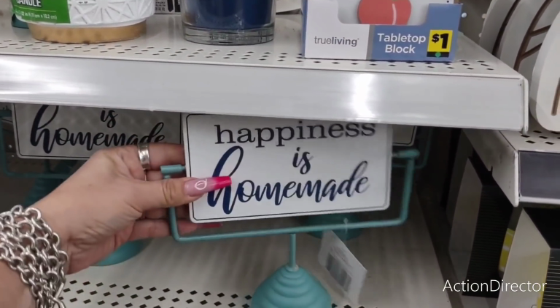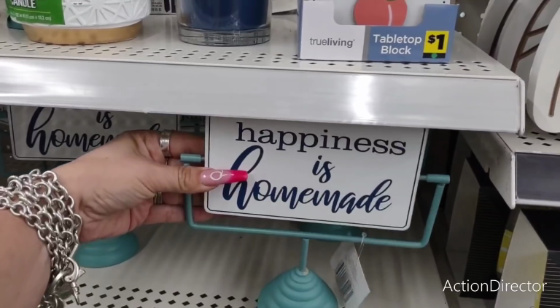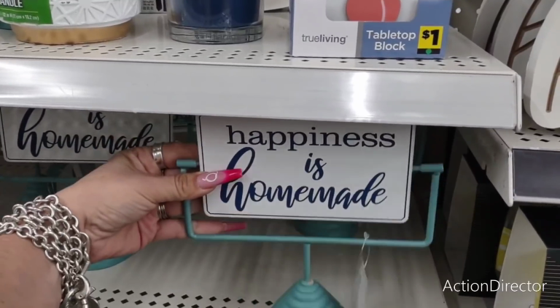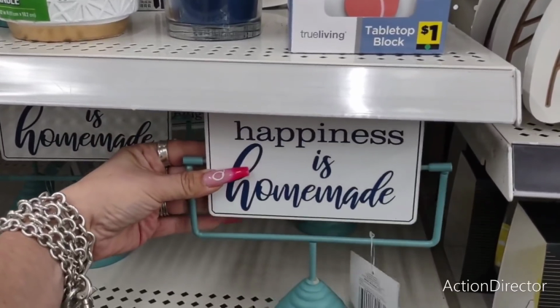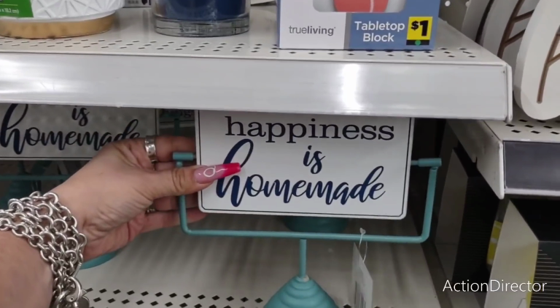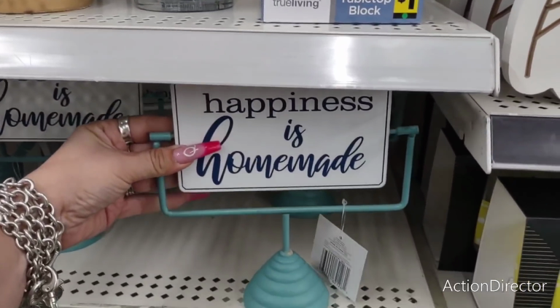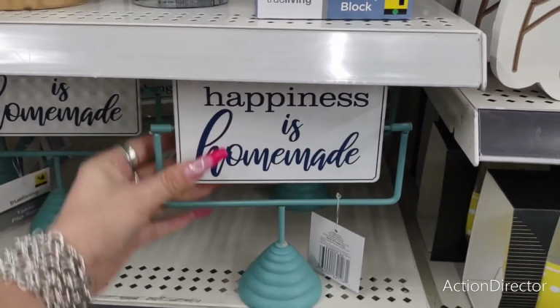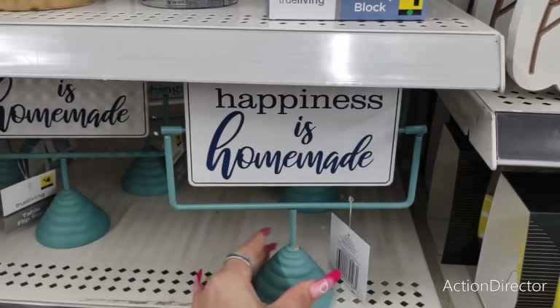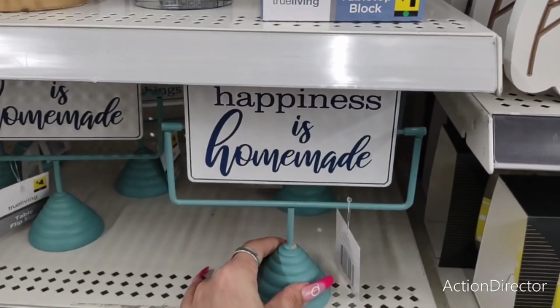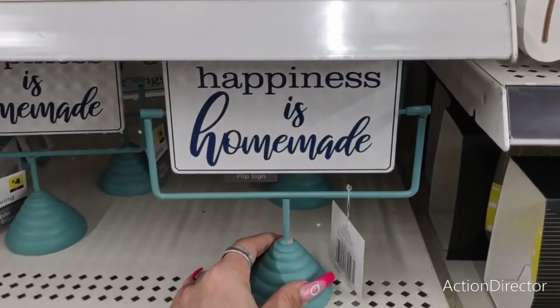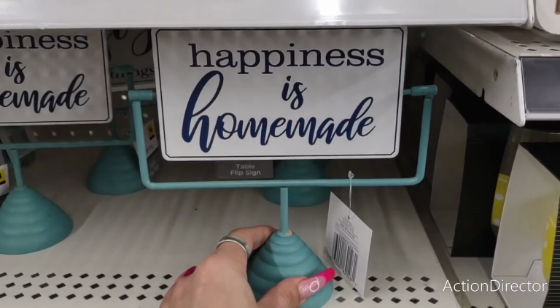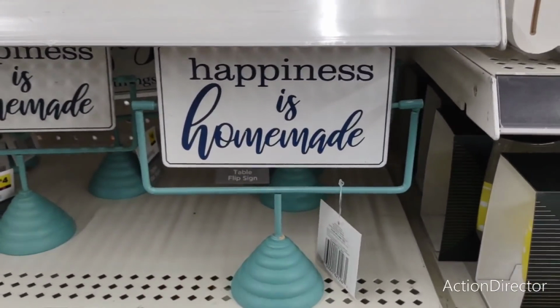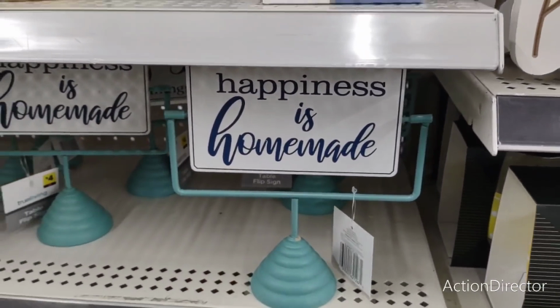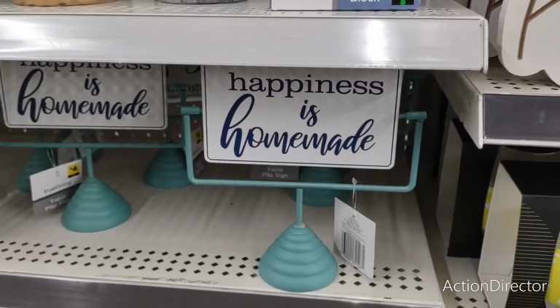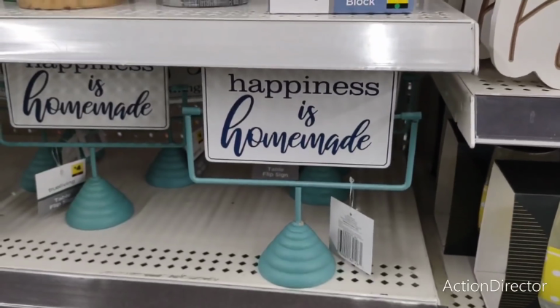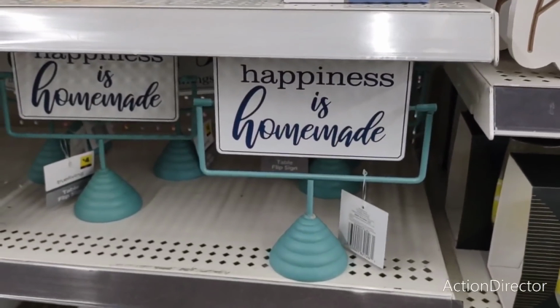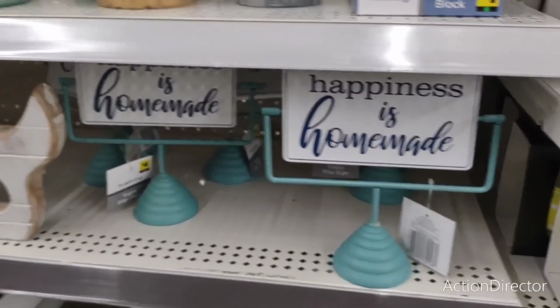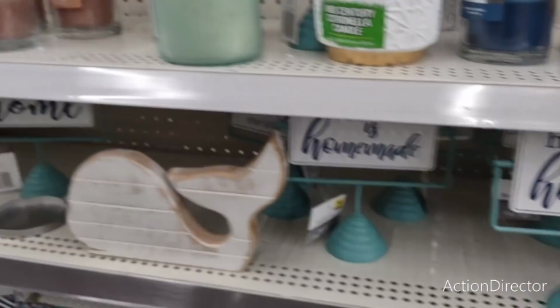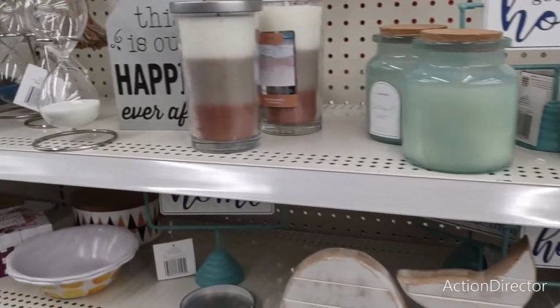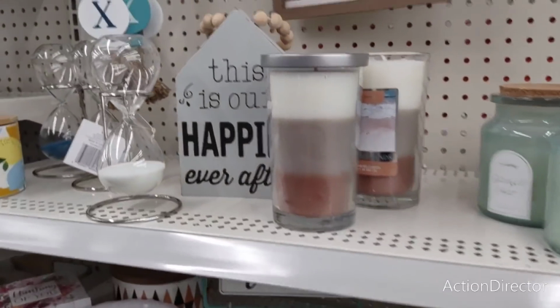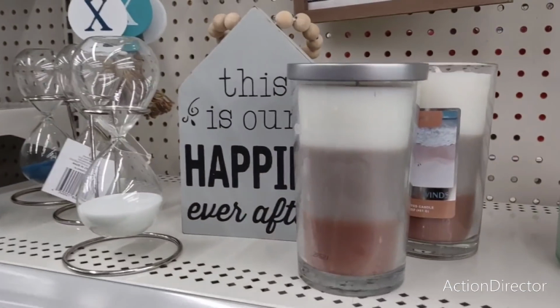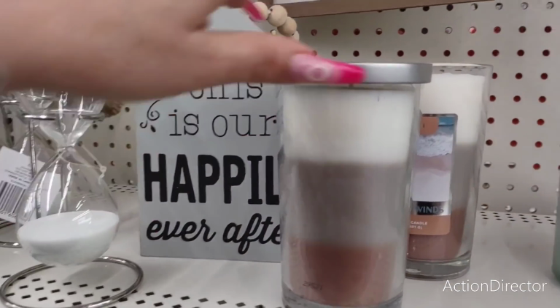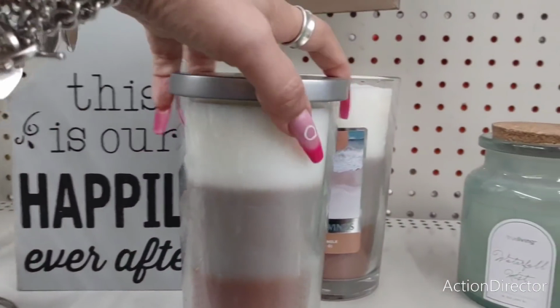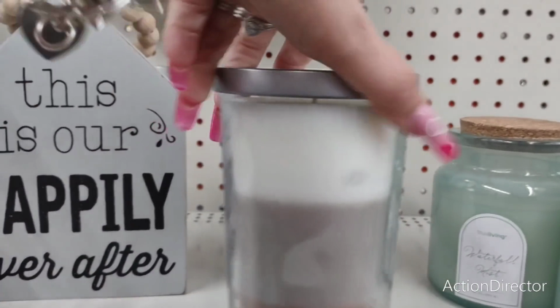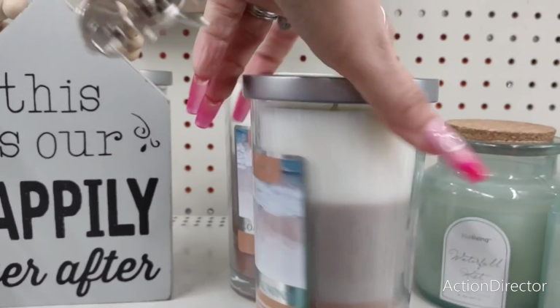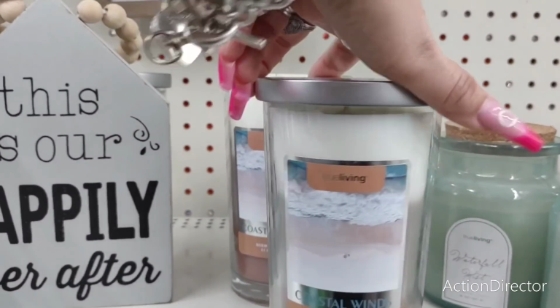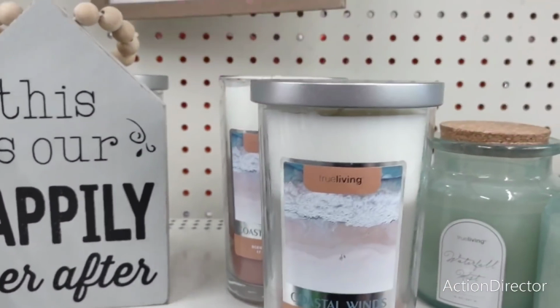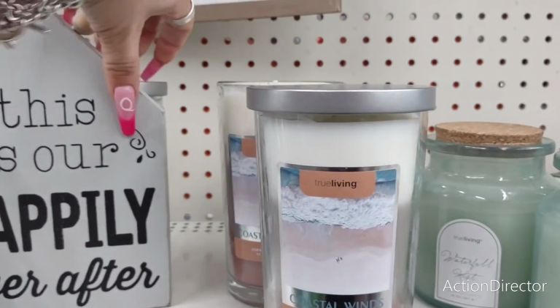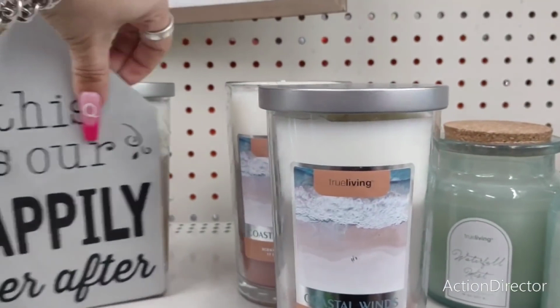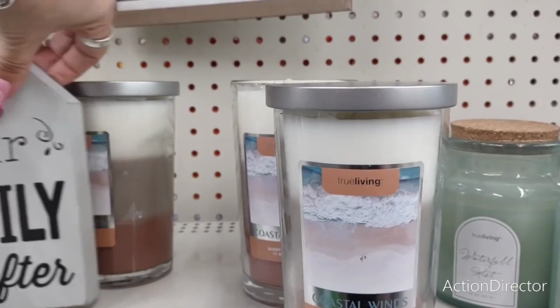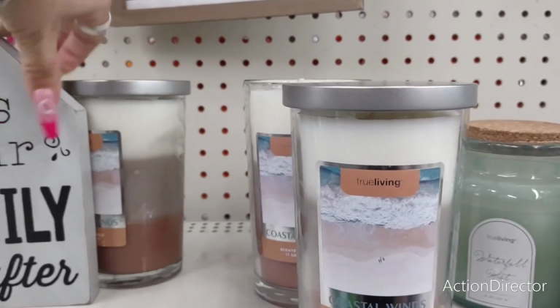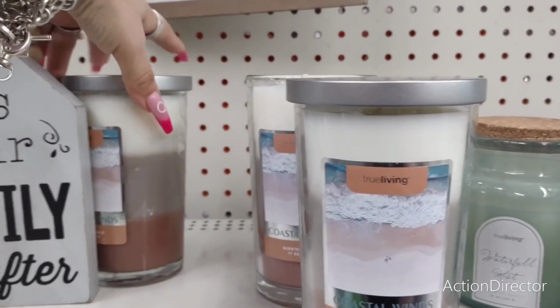That is not a bad deal at all. They do have these candles — this is 'Coastal Winds.' I do like it because it's a tri-color scented candle.